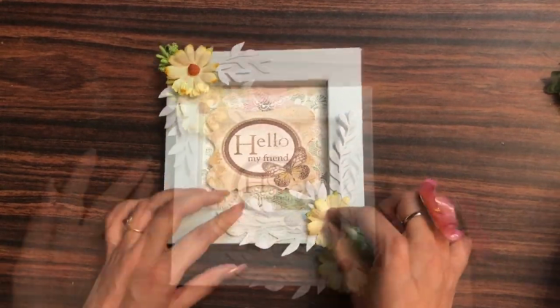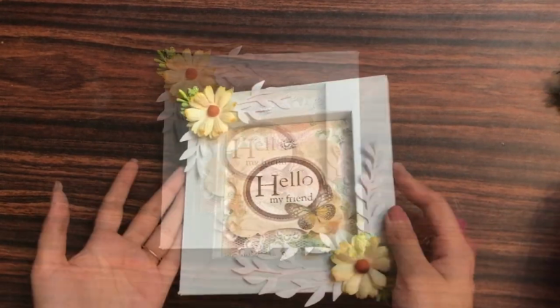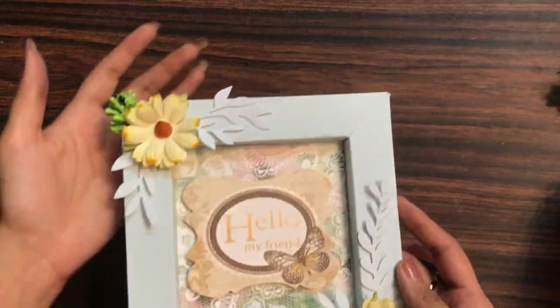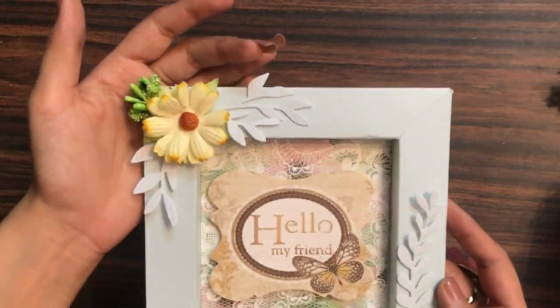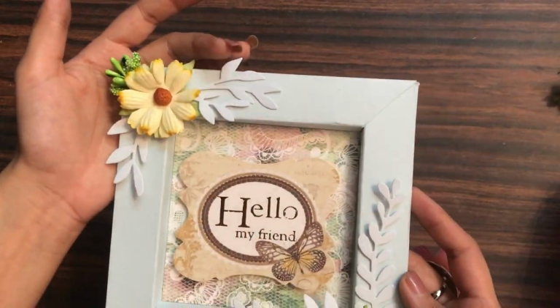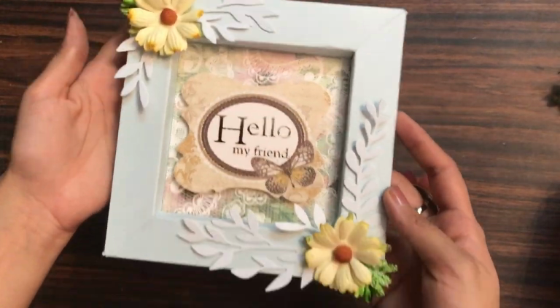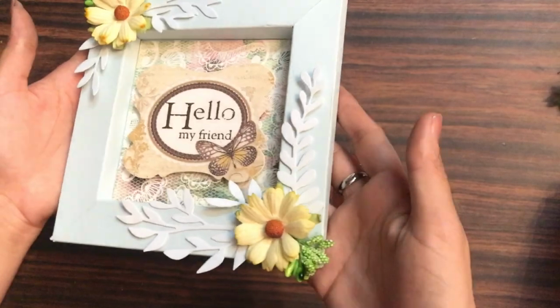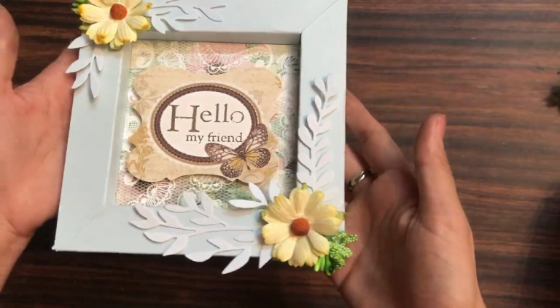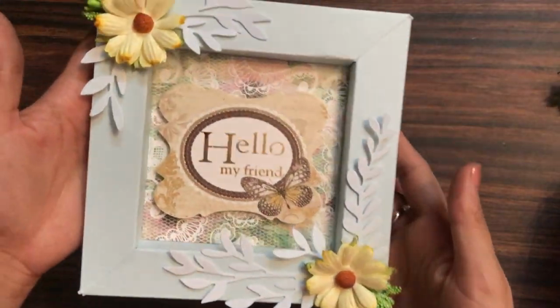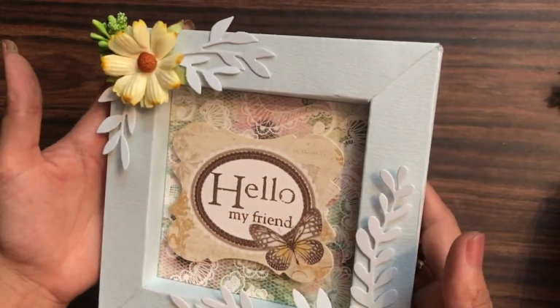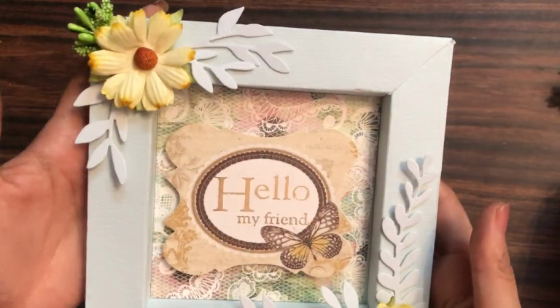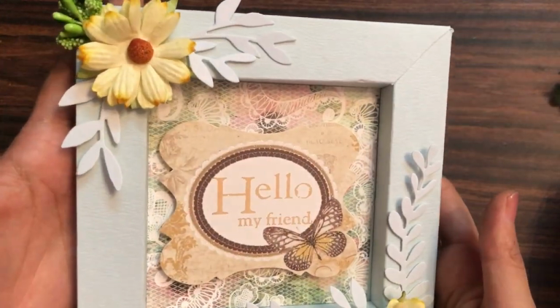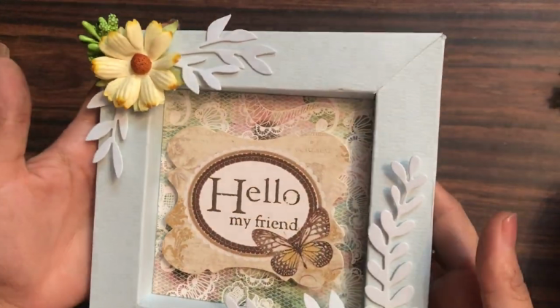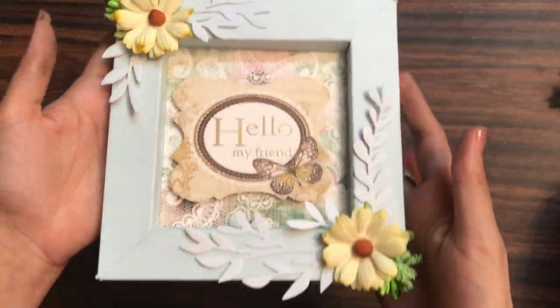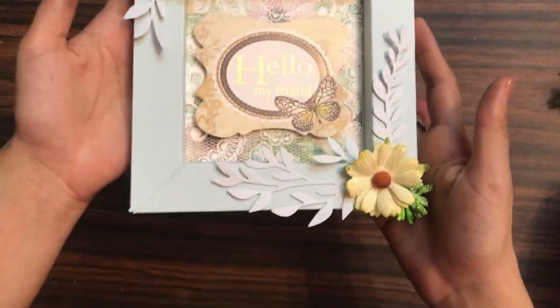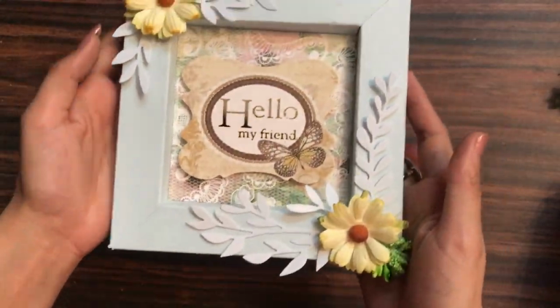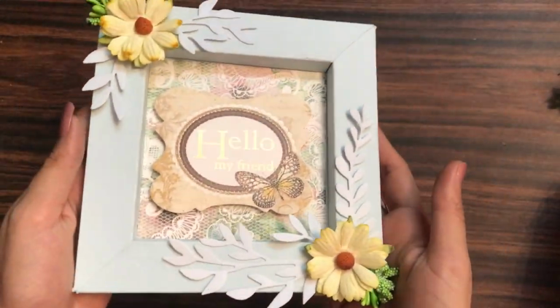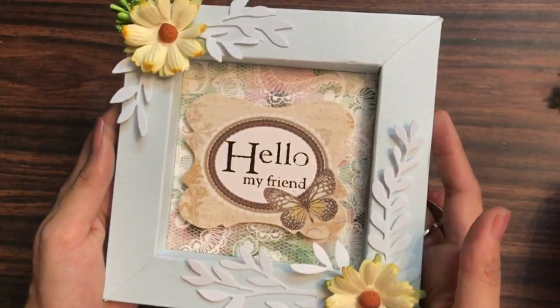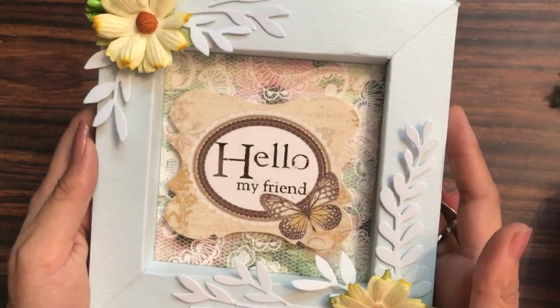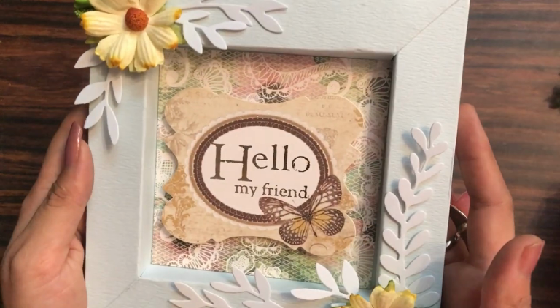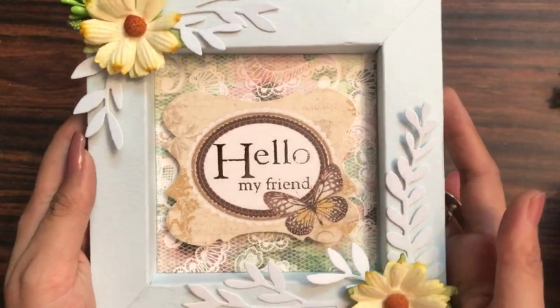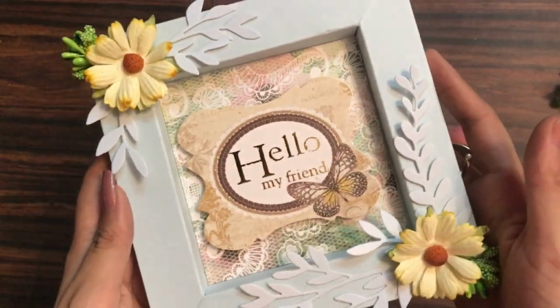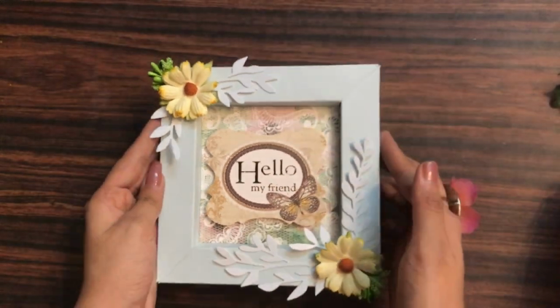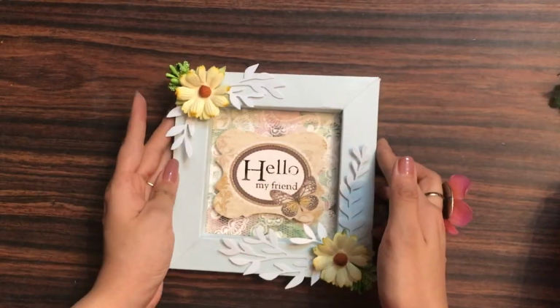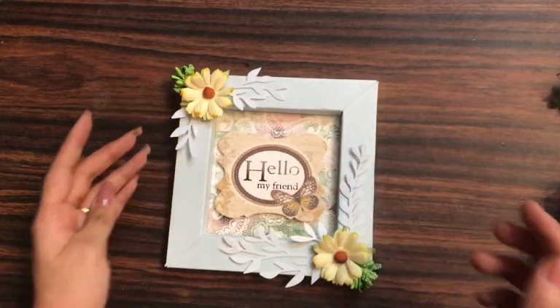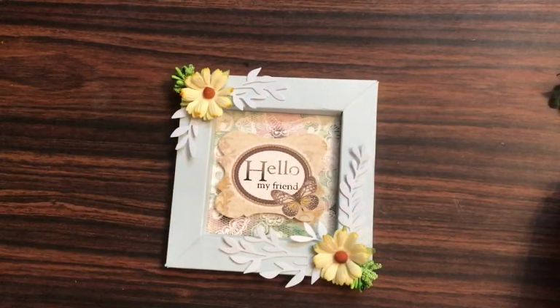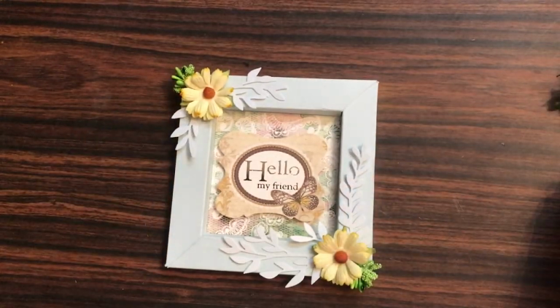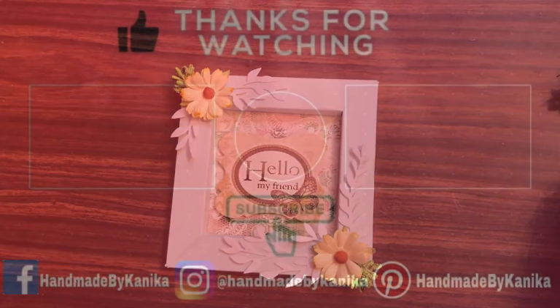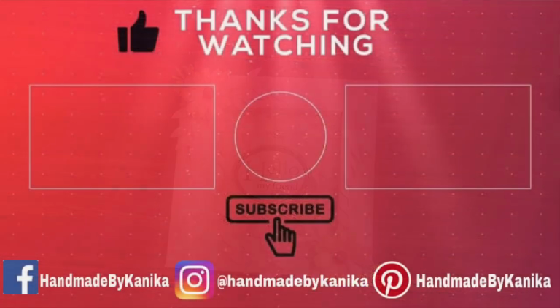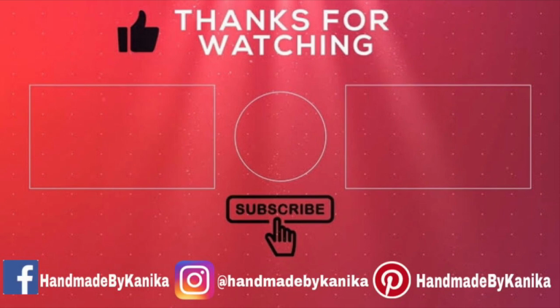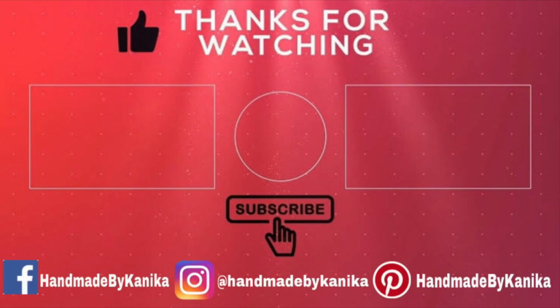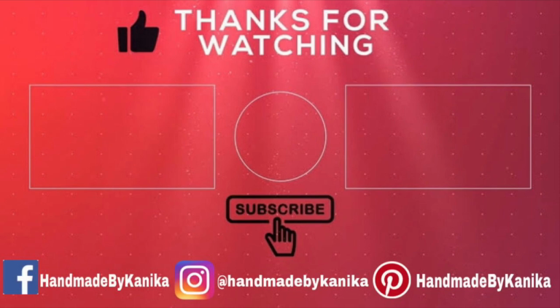Ta-da! Our shadow box frame is ready. I hope you enjoyed this video. Do hop on to the other channels as well — the links to all those channels are in the description box. Get inspired, and thanks for watching. Hope to see you soon!